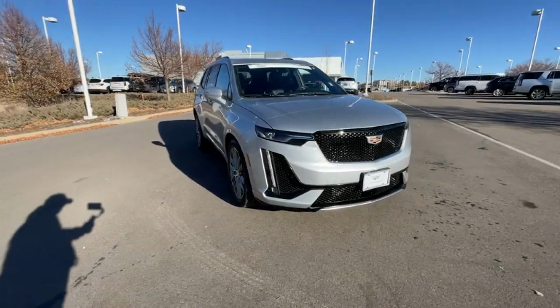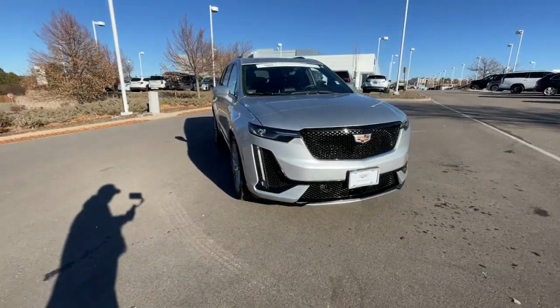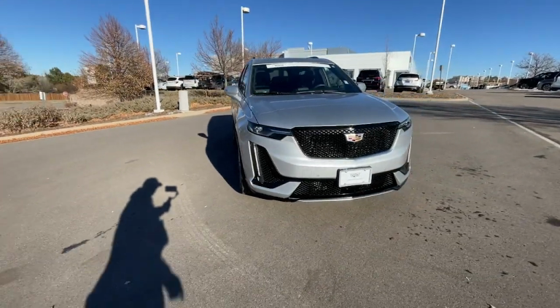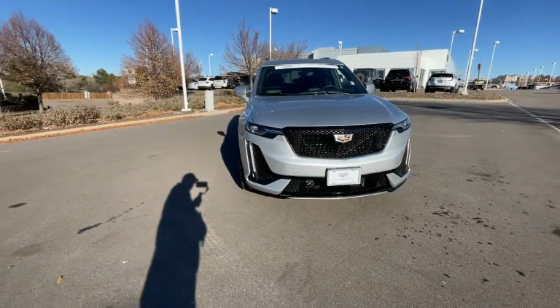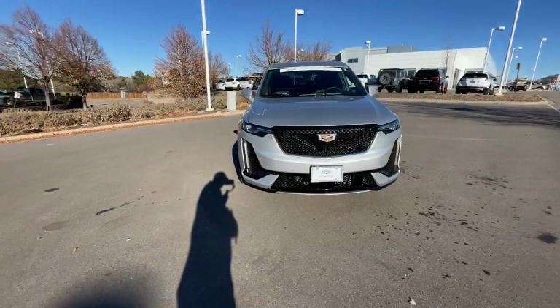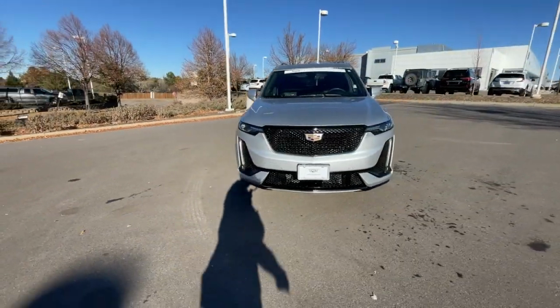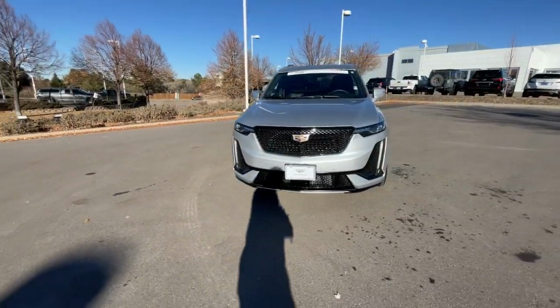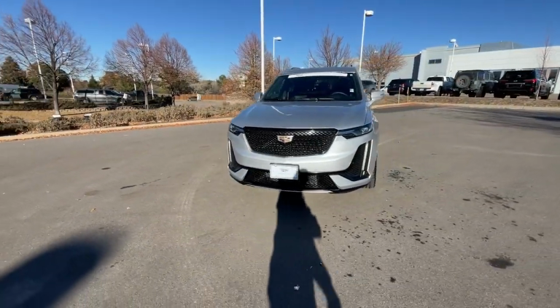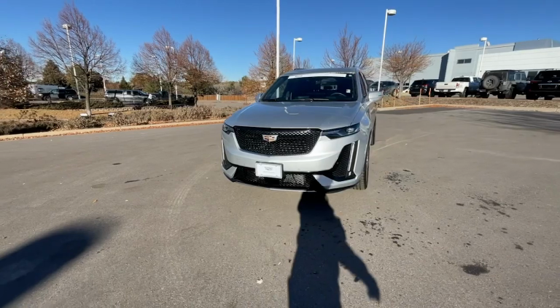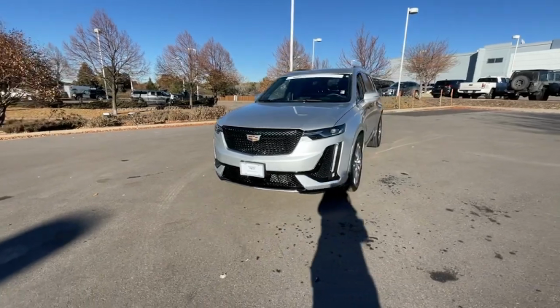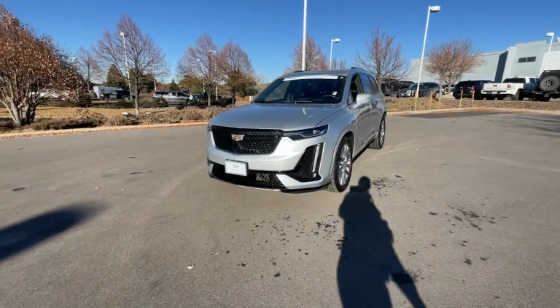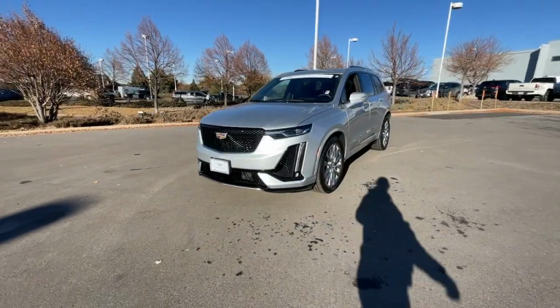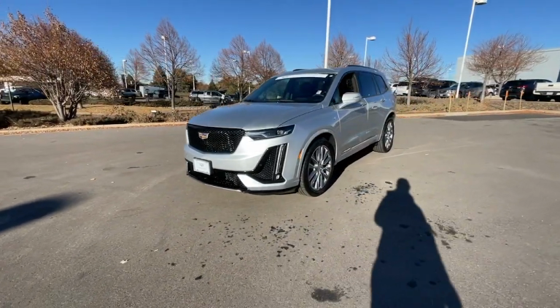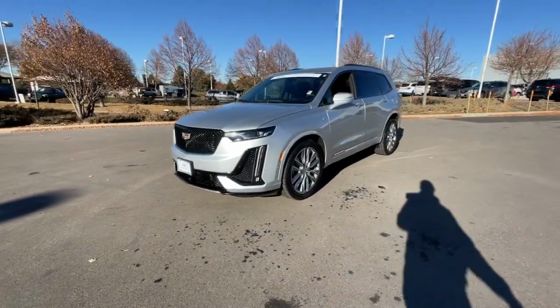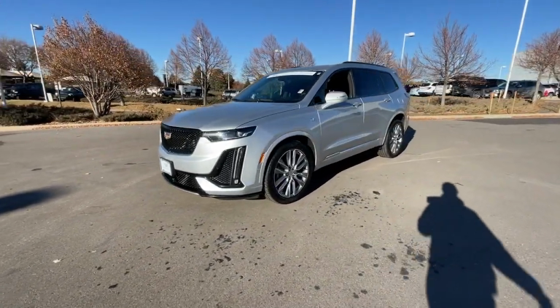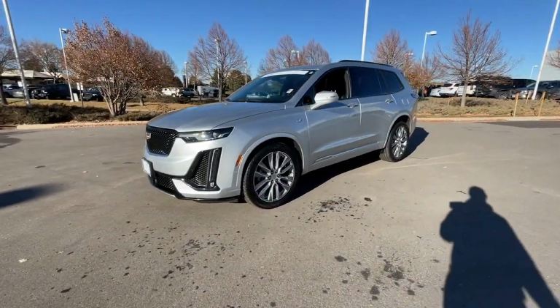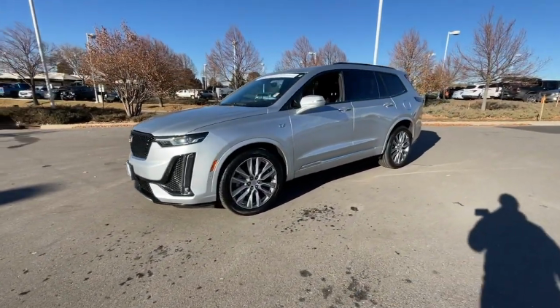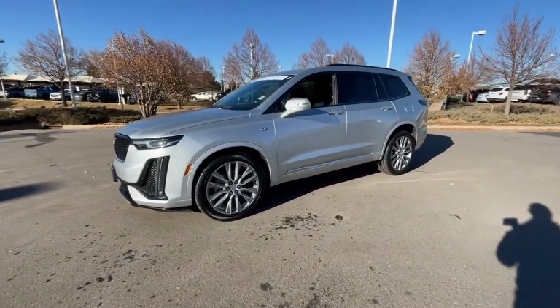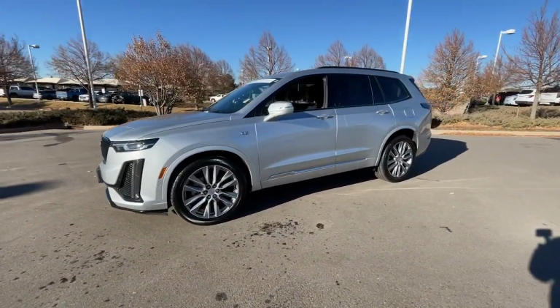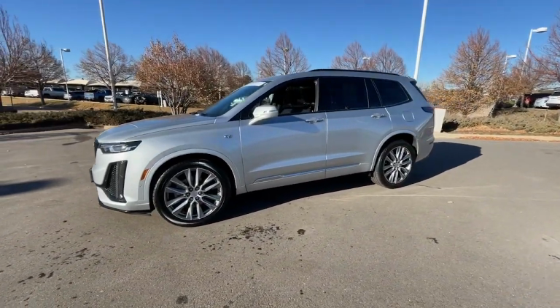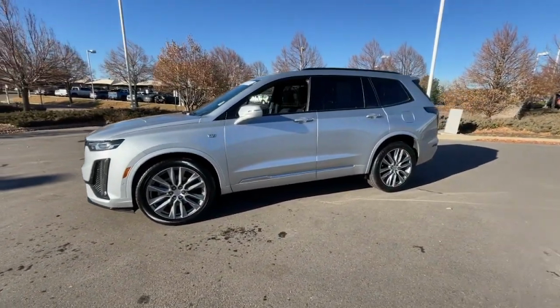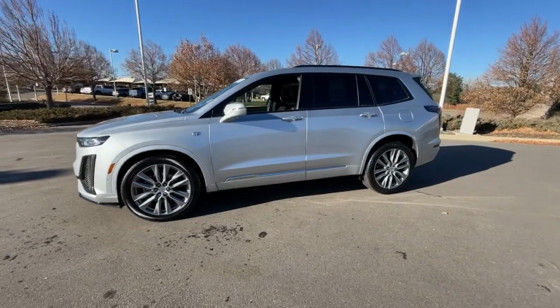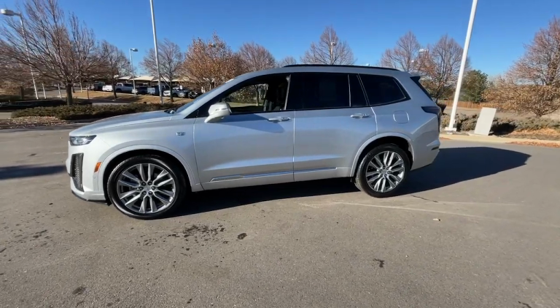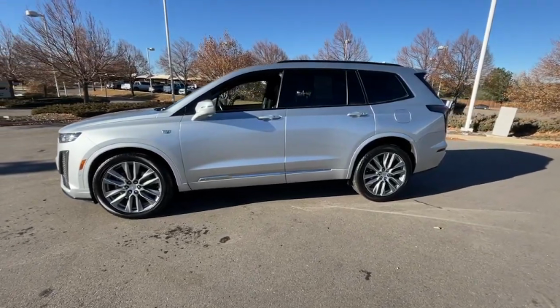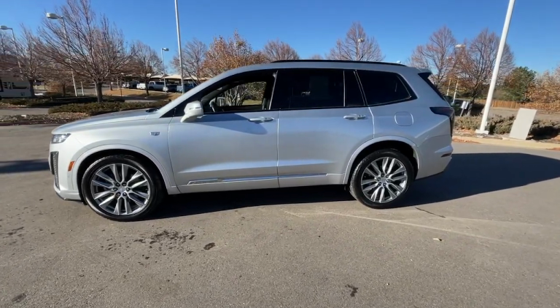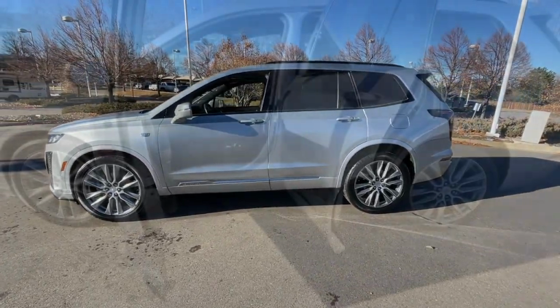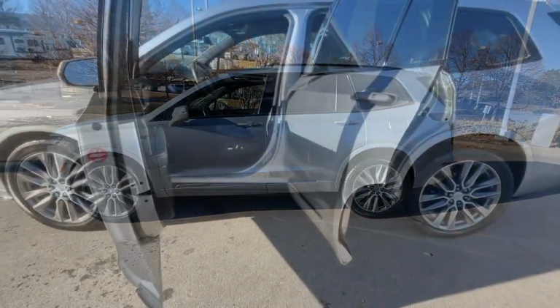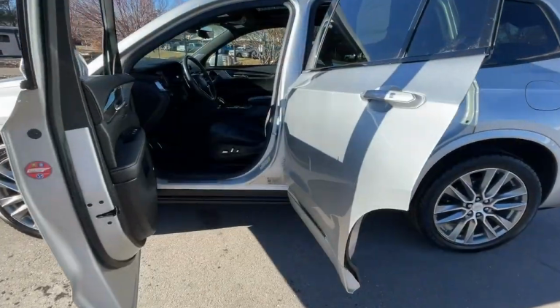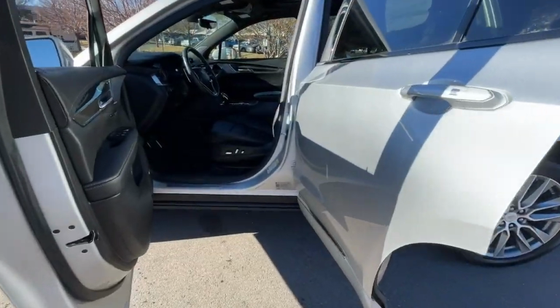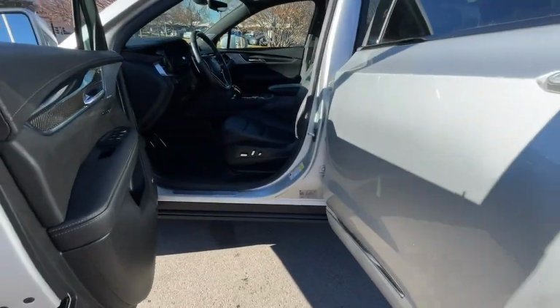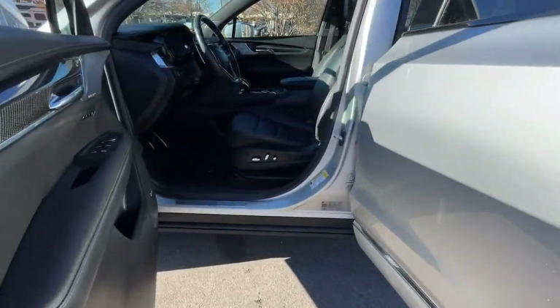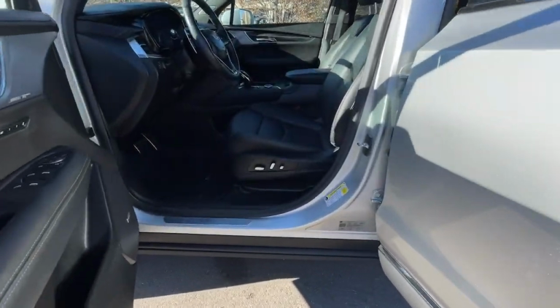Heated steering wheel, head-up display, Apple CarPlay and/or Android Auto, keyless entry, moonroof, navigation system, rear camera mirror, power passenger seat, heated rear seat, heated mirrors.